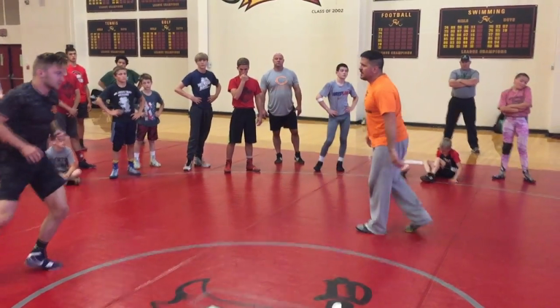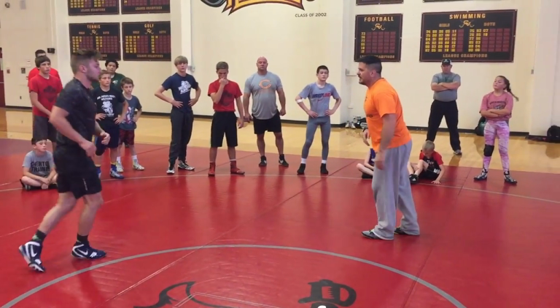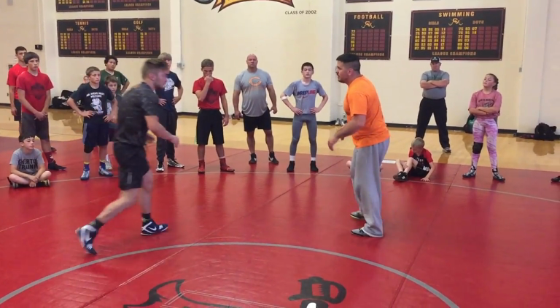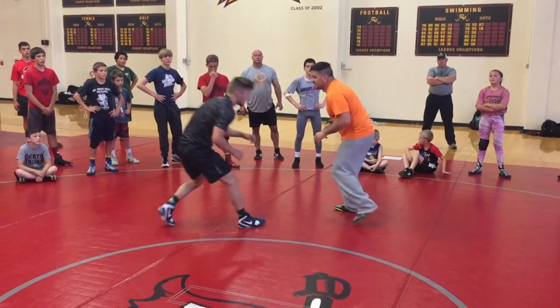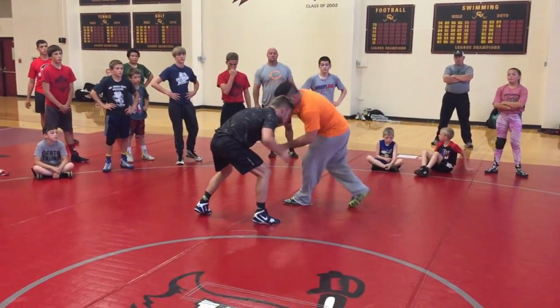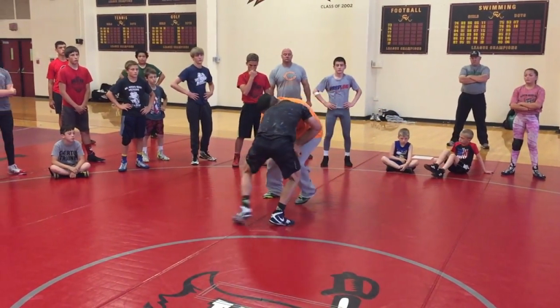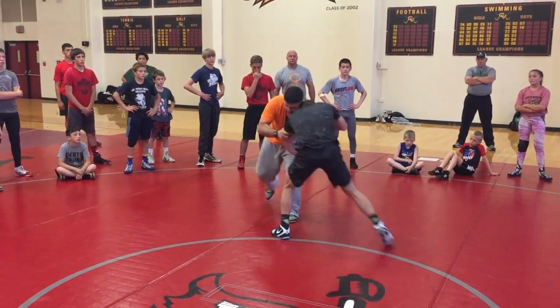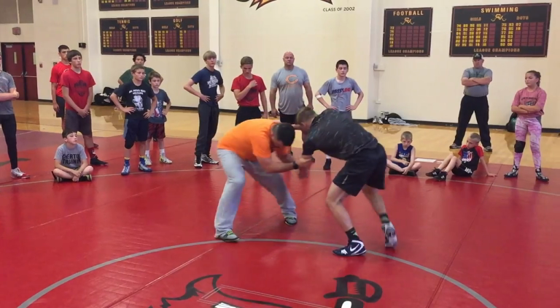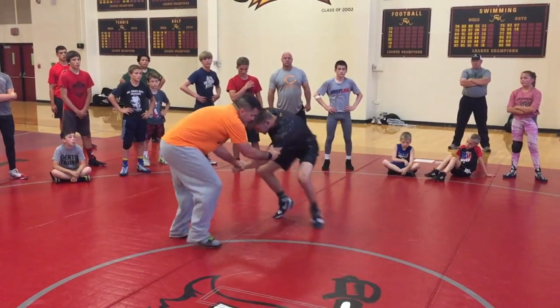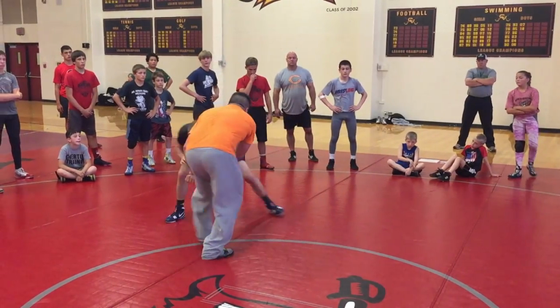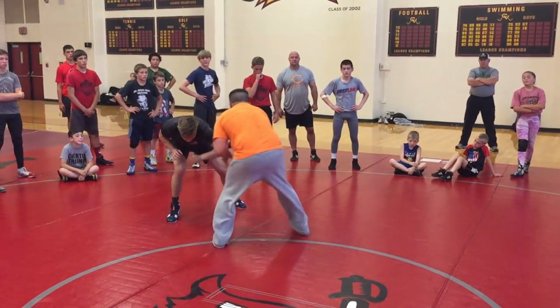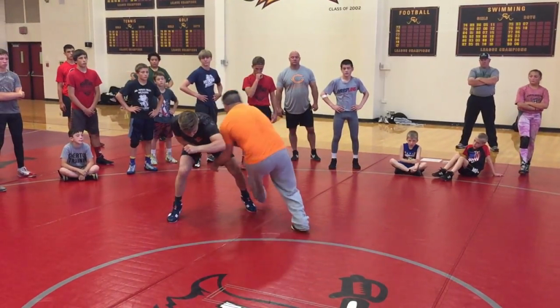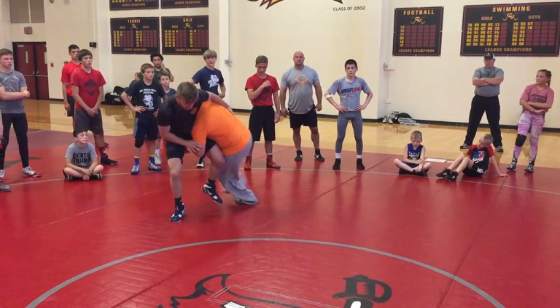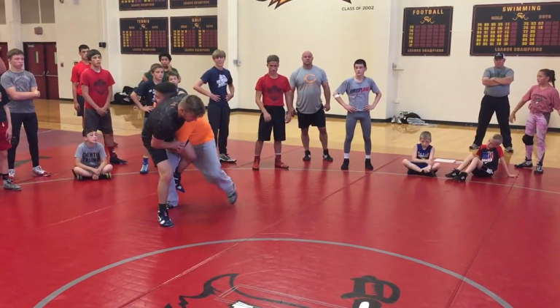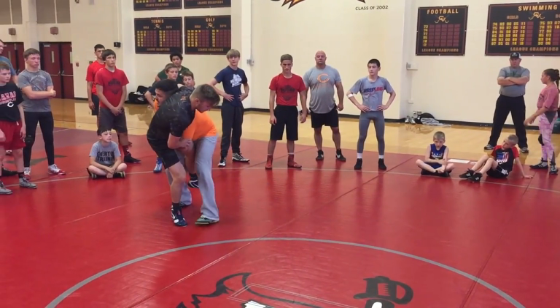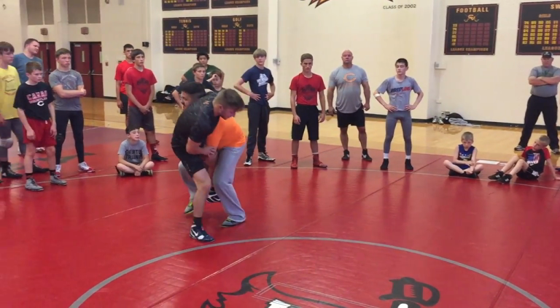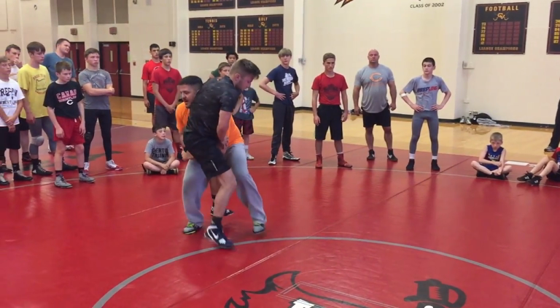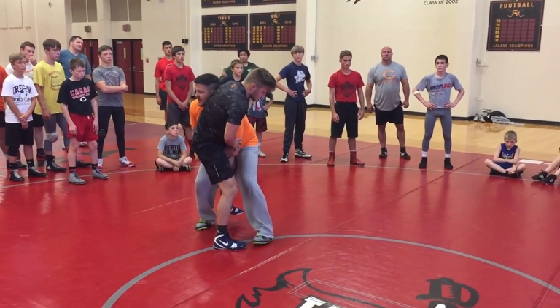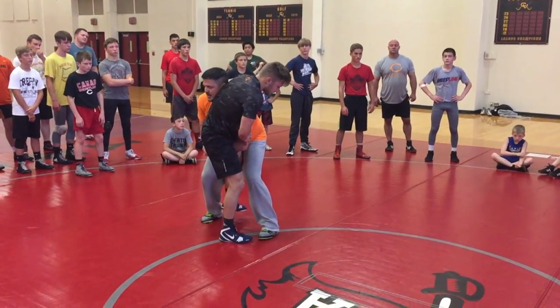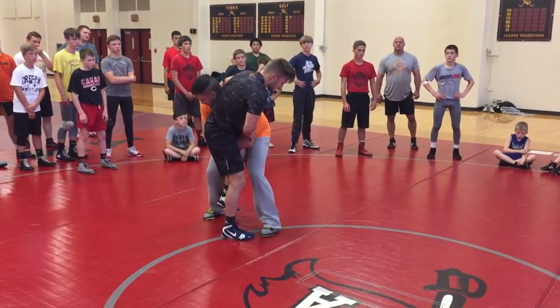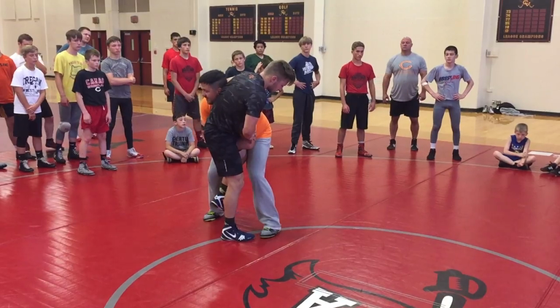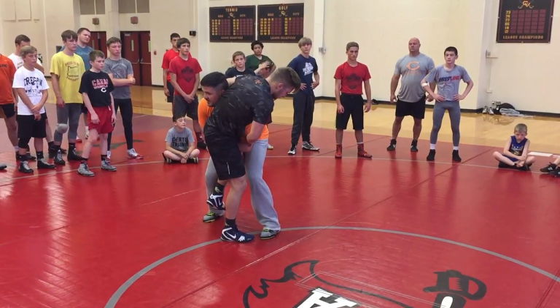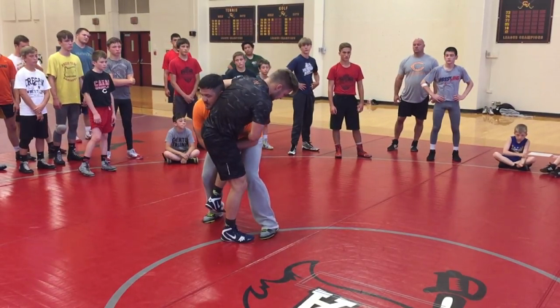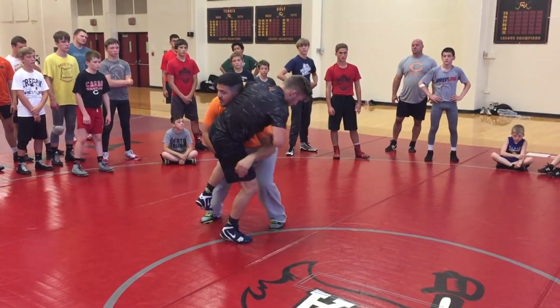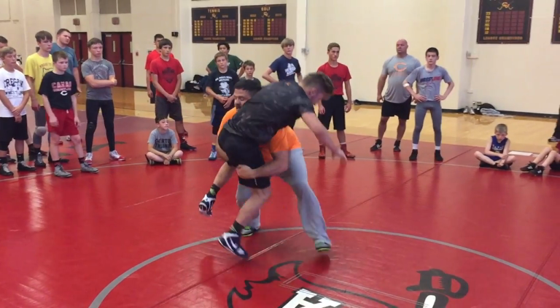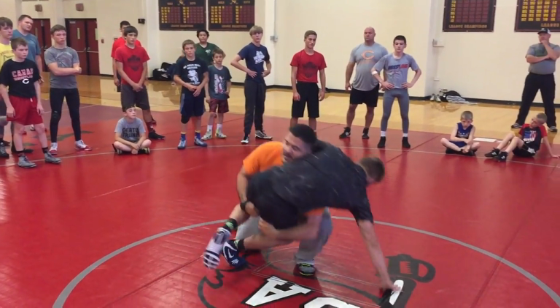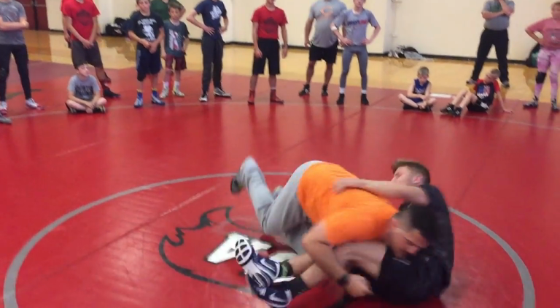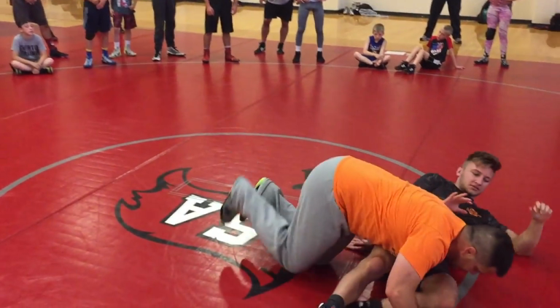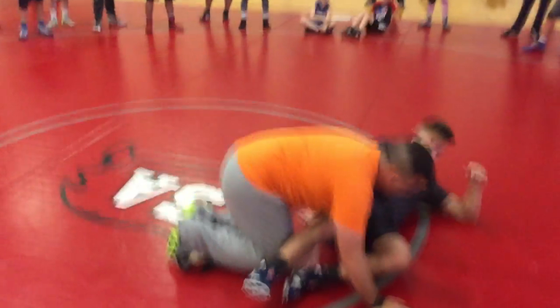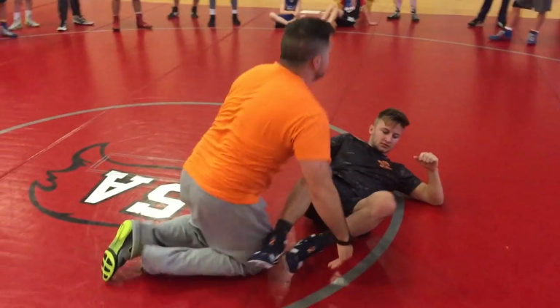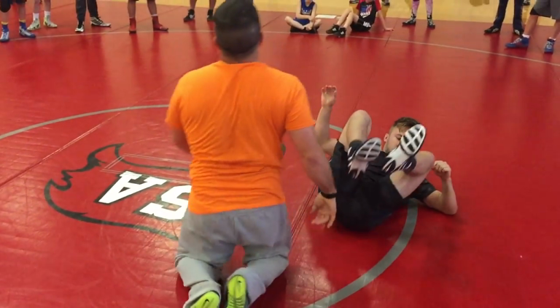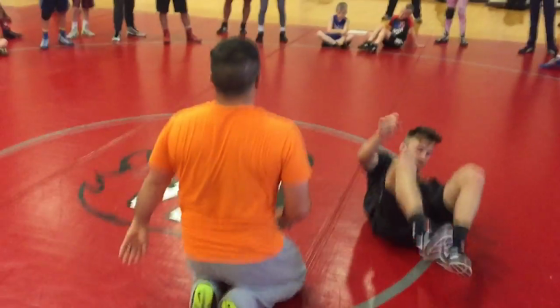So again, we're wrestling here. I'm moving it — pull. He moves back right here. Step into my high C. He's off this leg, so now I can run my double. To the mat.